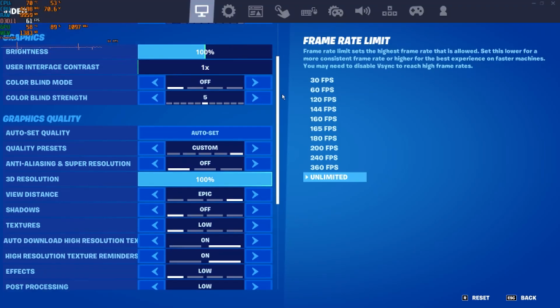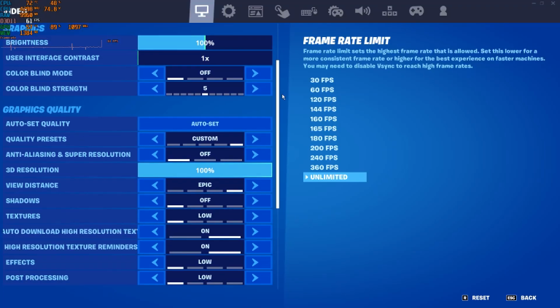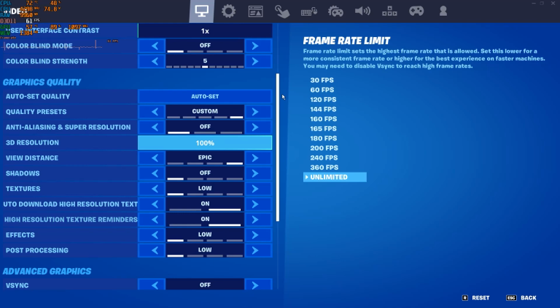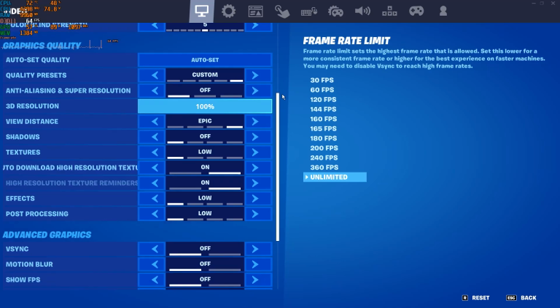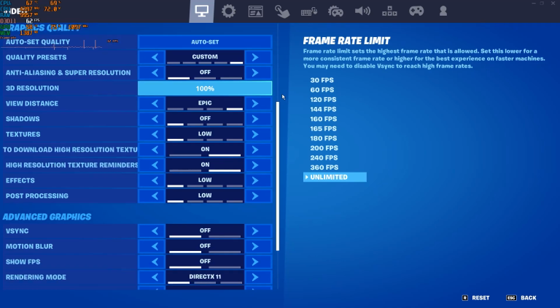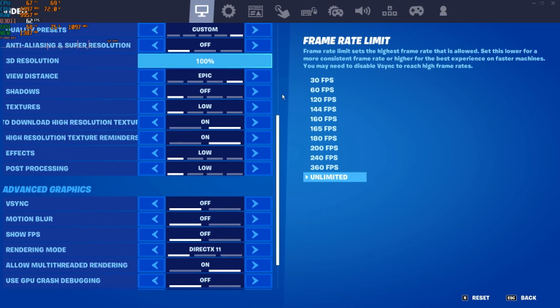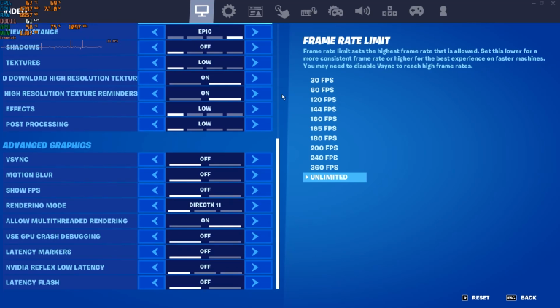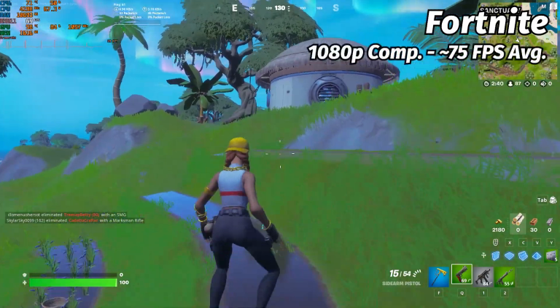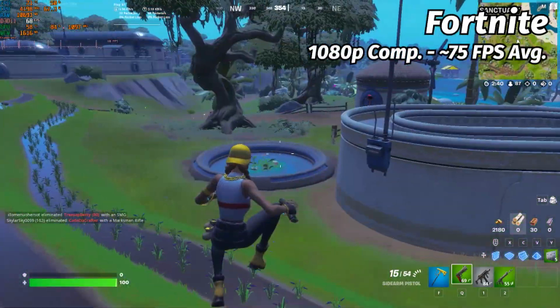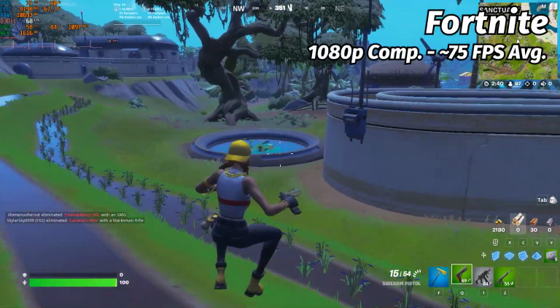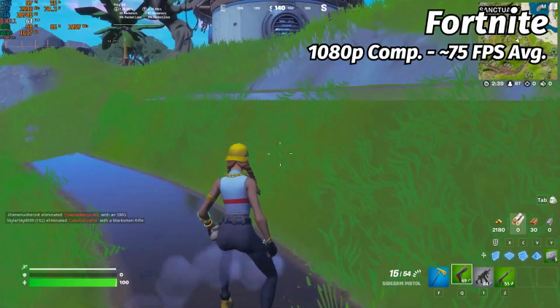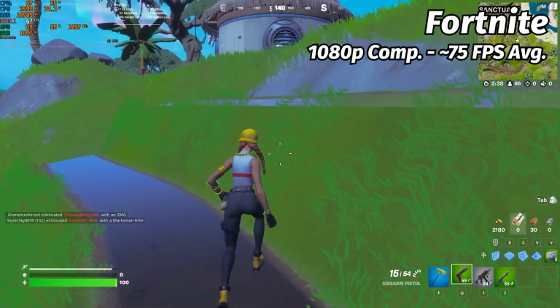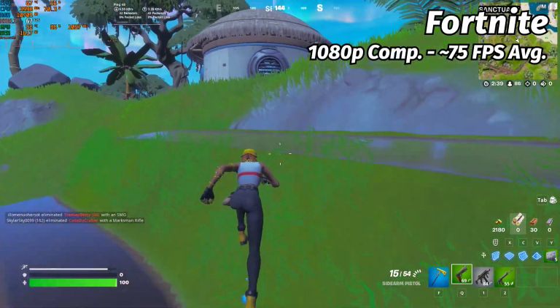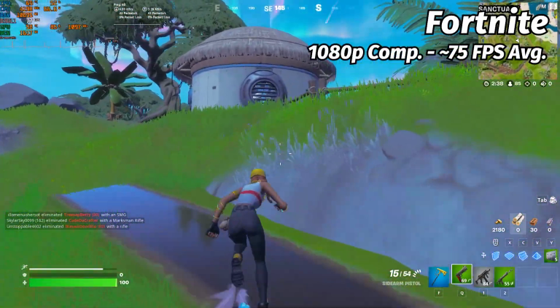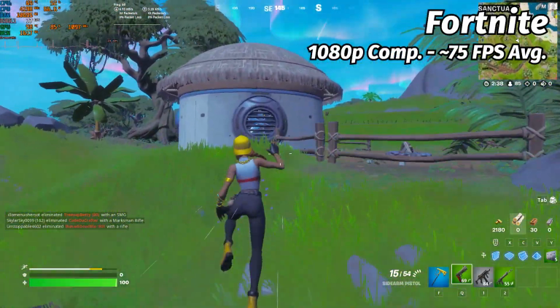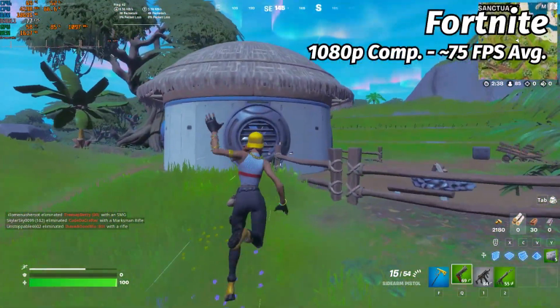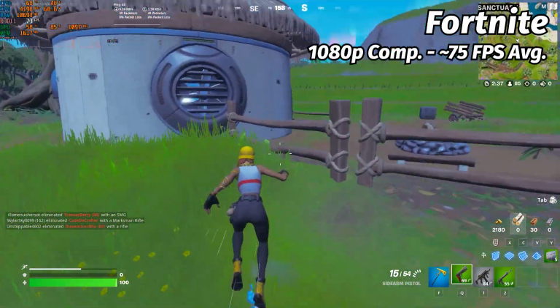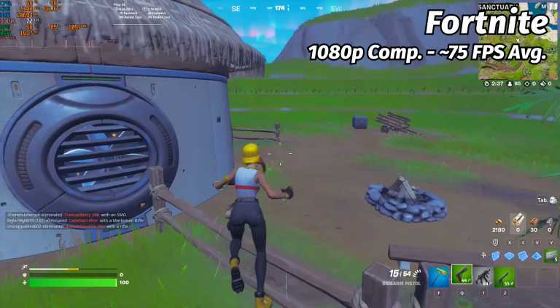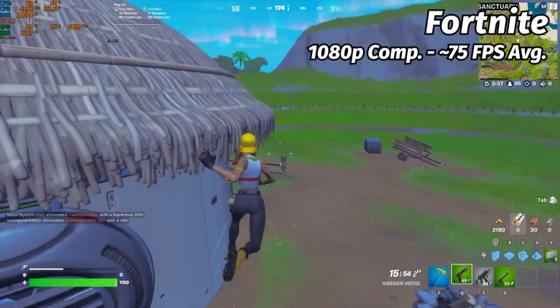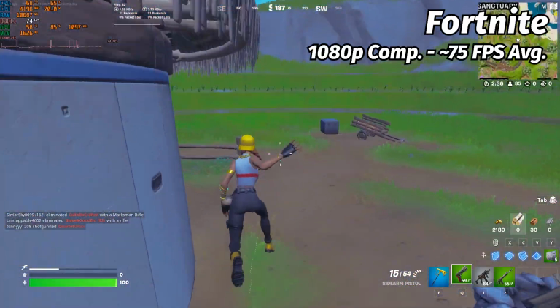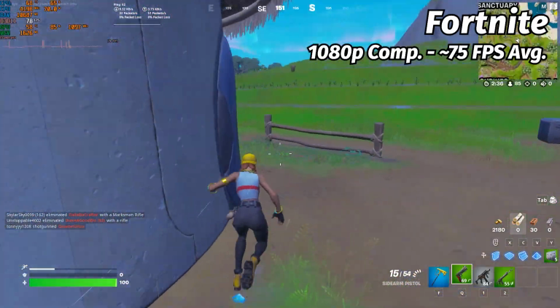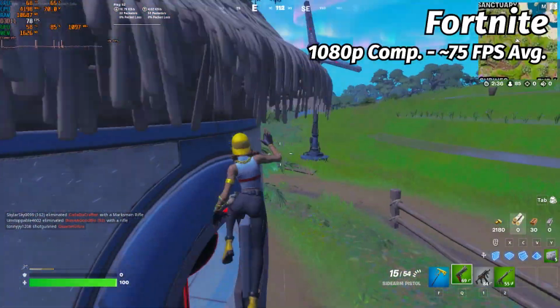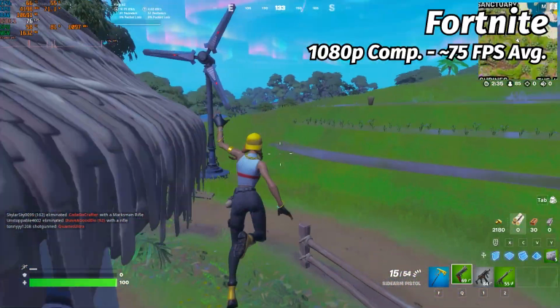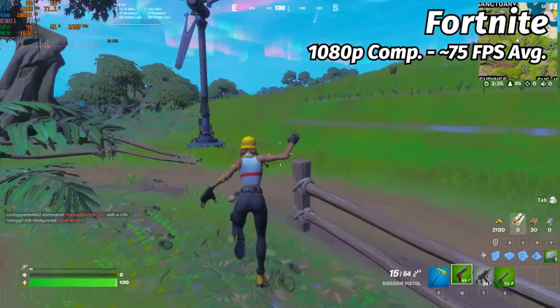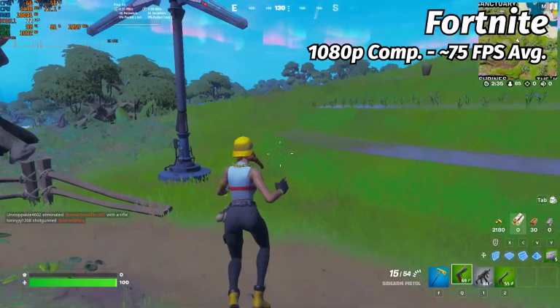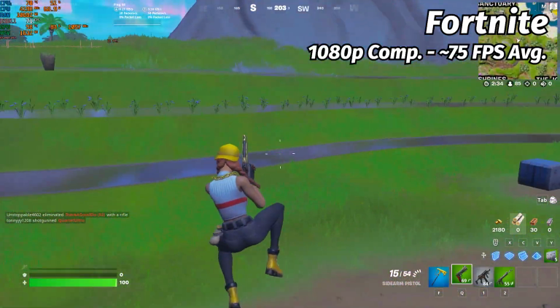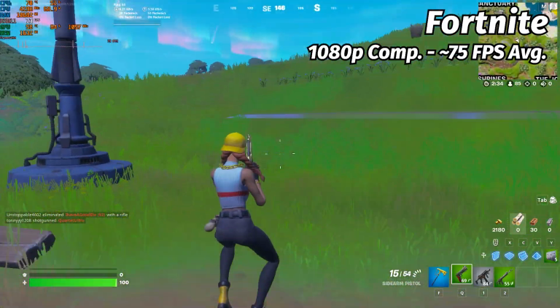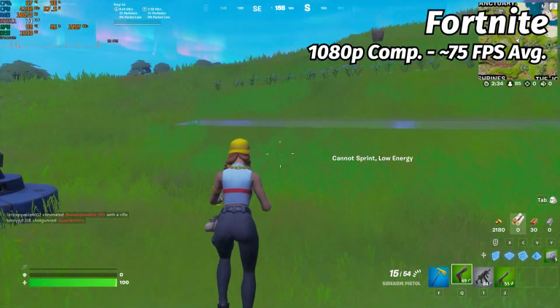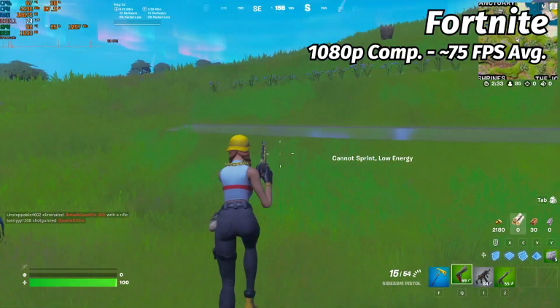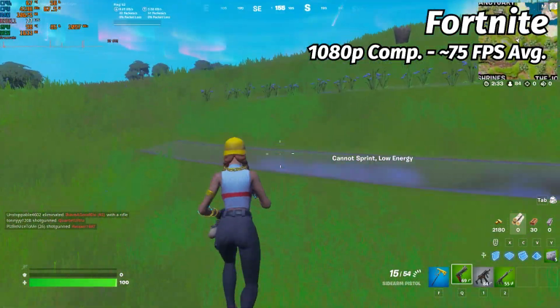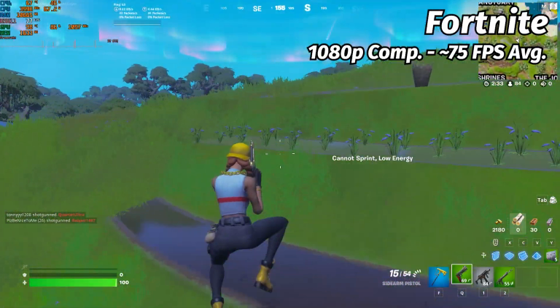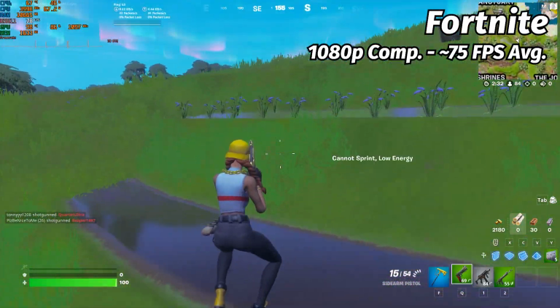In Fortnite, at 1080p competitive settings, we get an average framerate of around 75. Though in Fortnite the framerate will spike and drop frequently, so take this with a grain of salt.